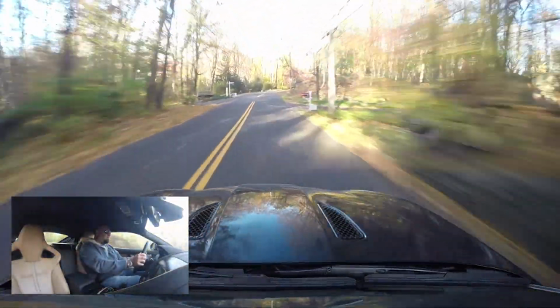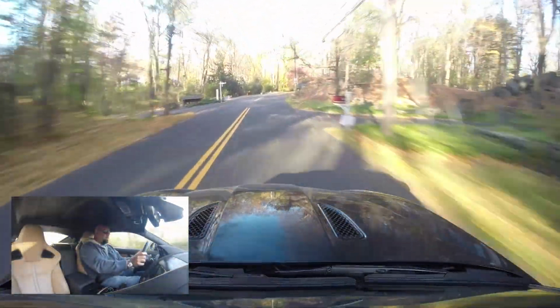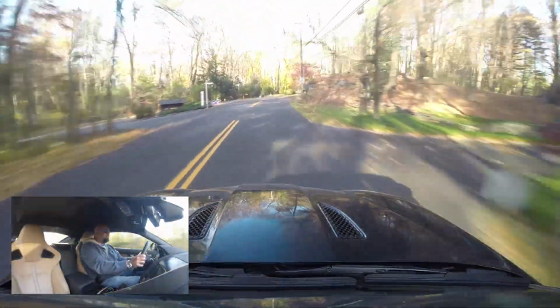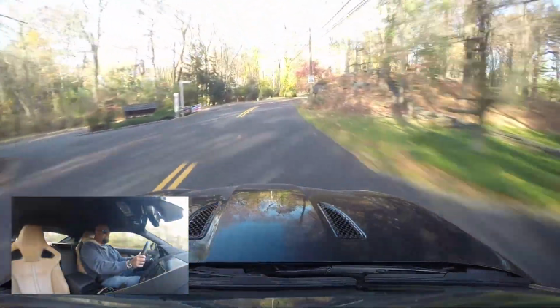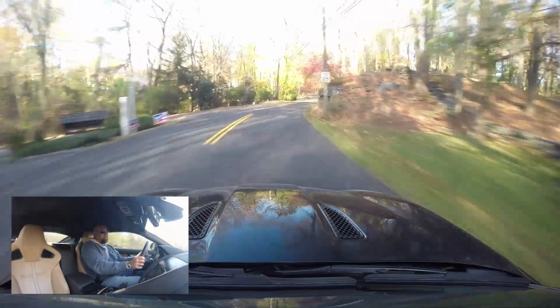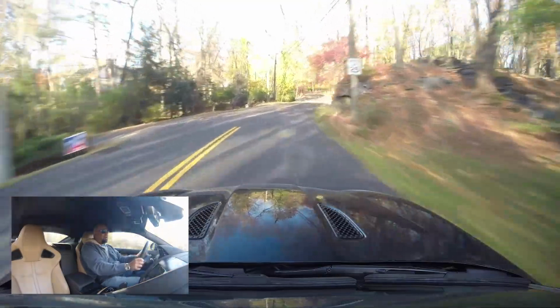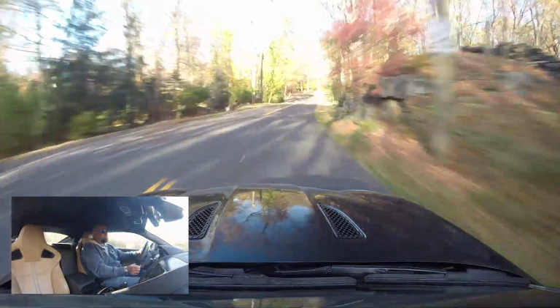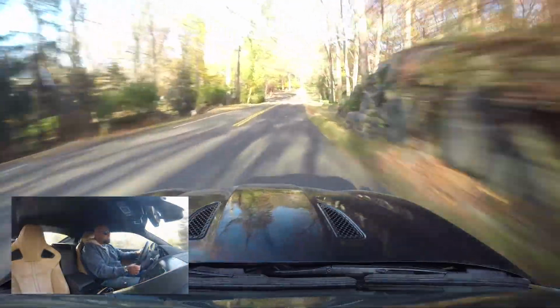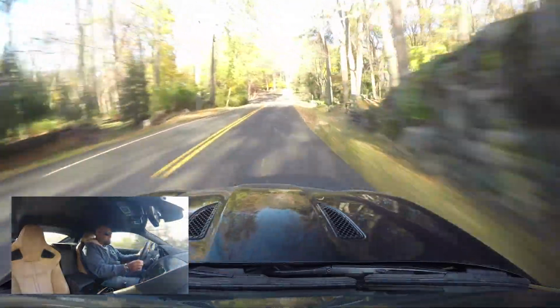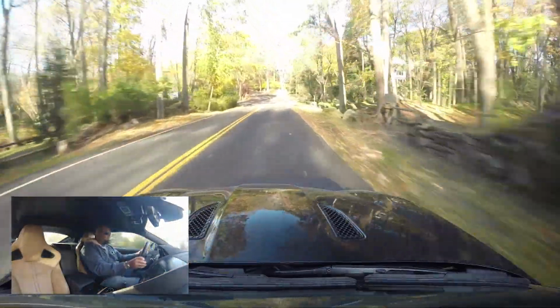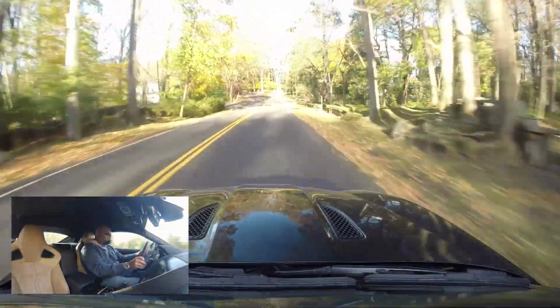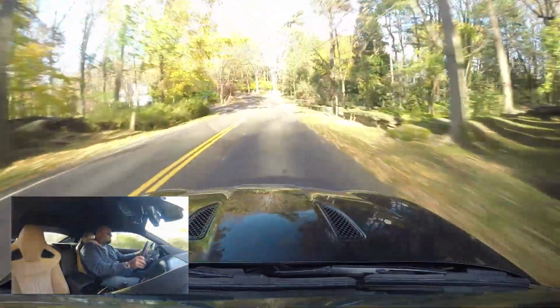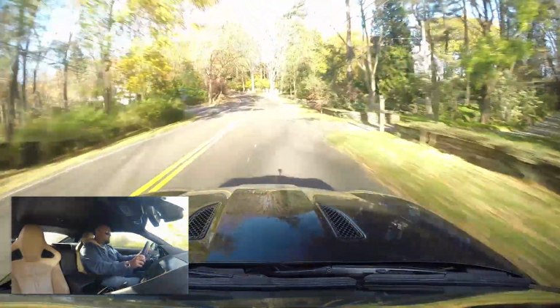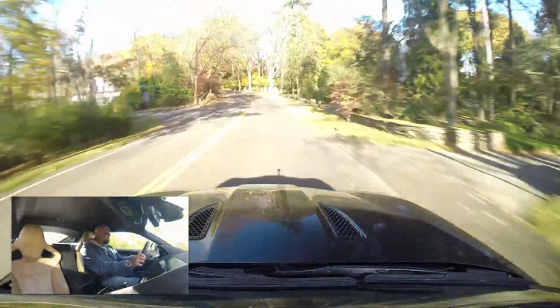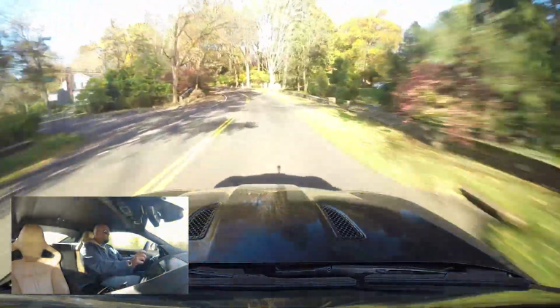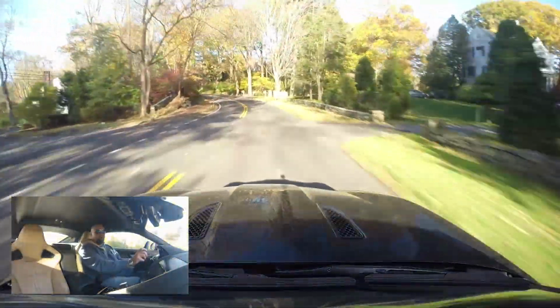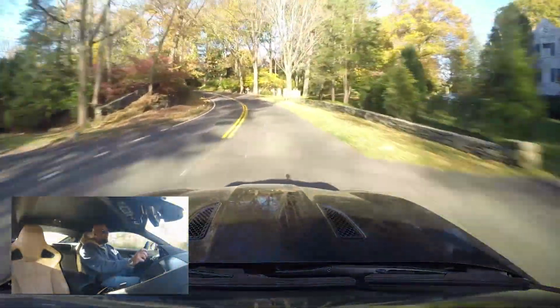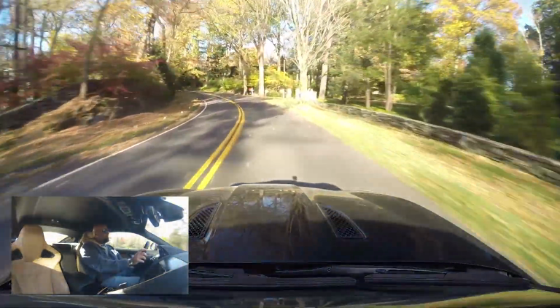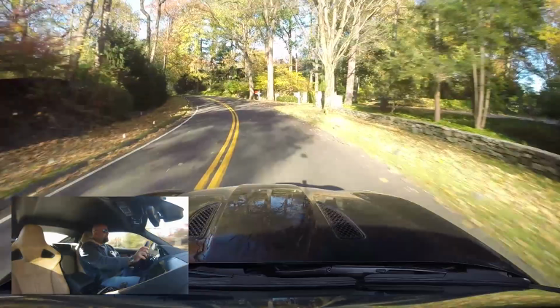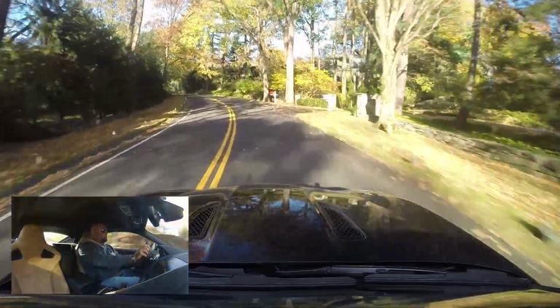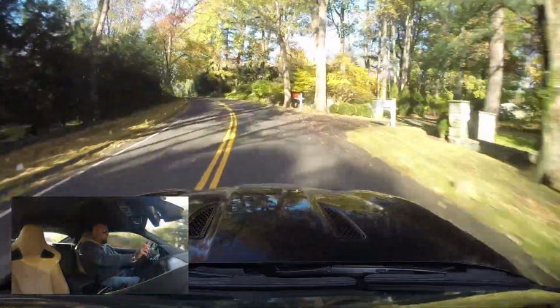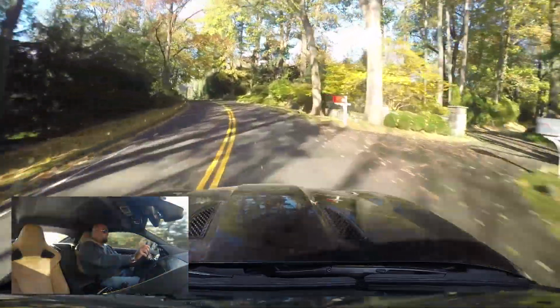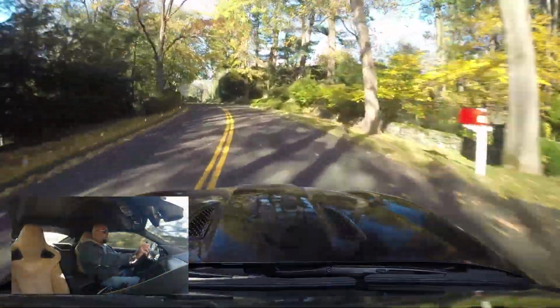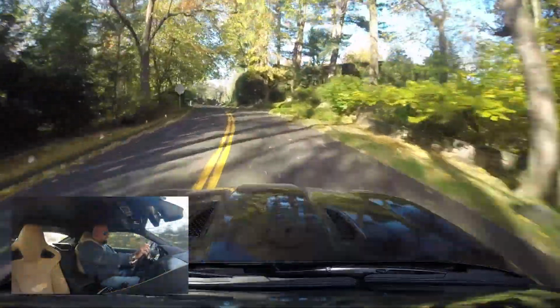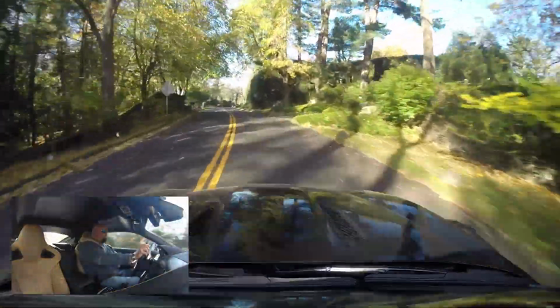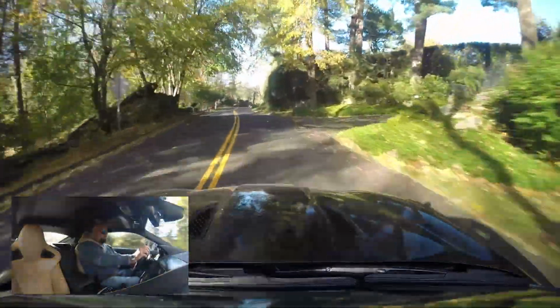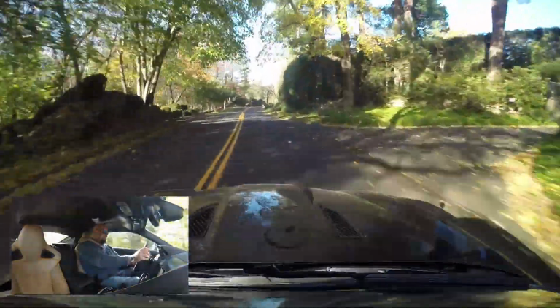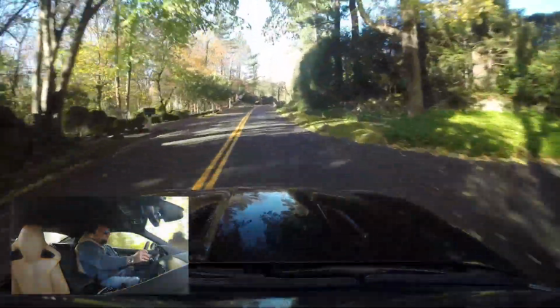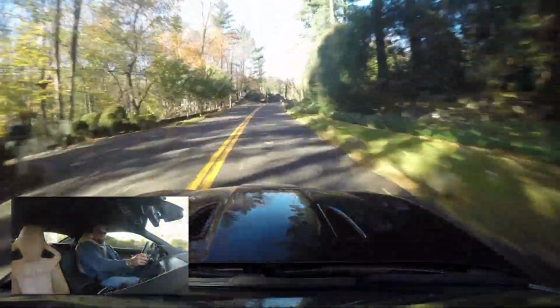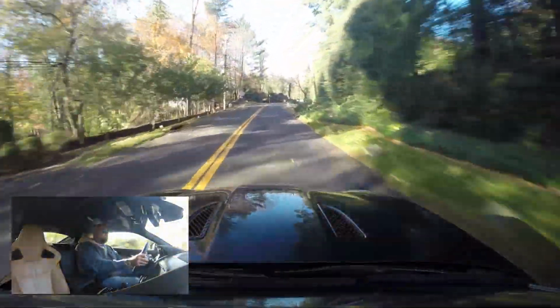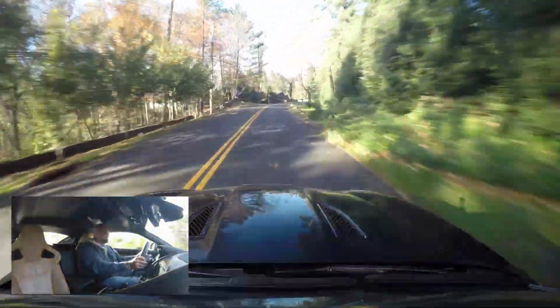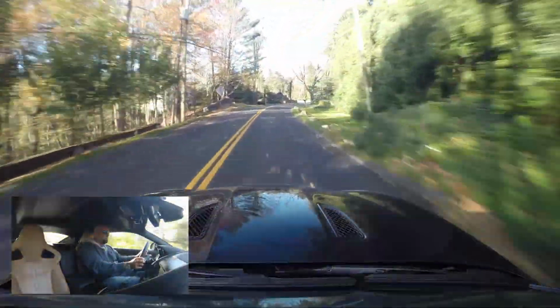This one has less than 1,000 miles on it. Sorry, Mom. I promised her I would never ask to borrow her car, ever, except for this one time. I'm doing it for you guys, I swear.